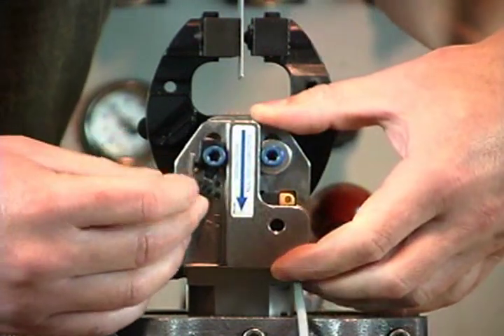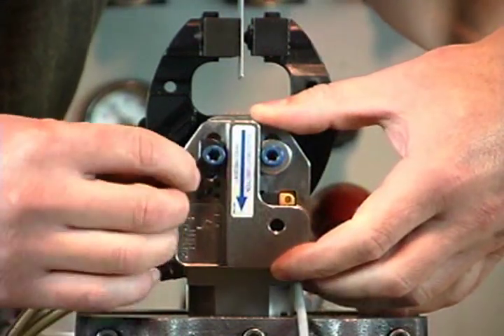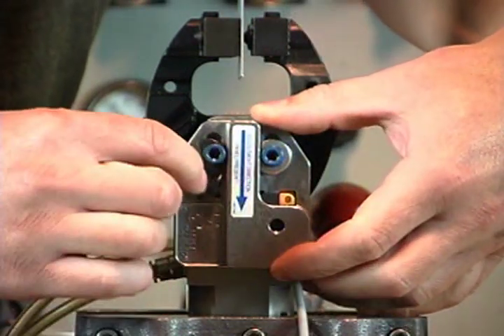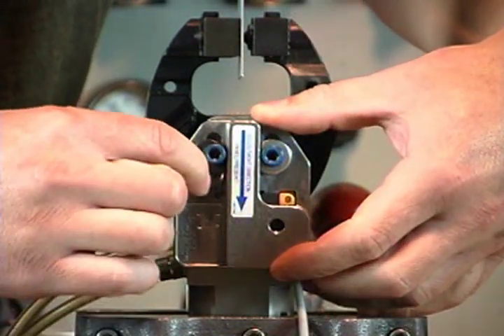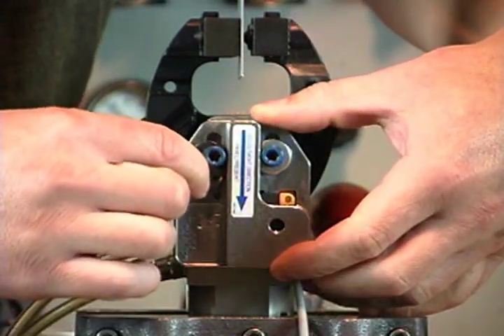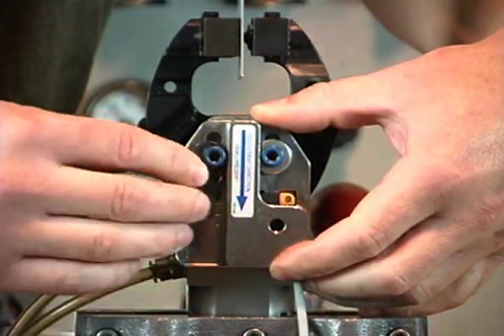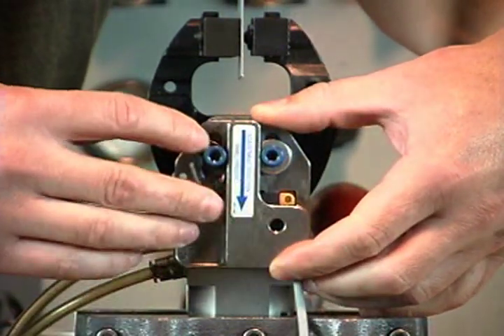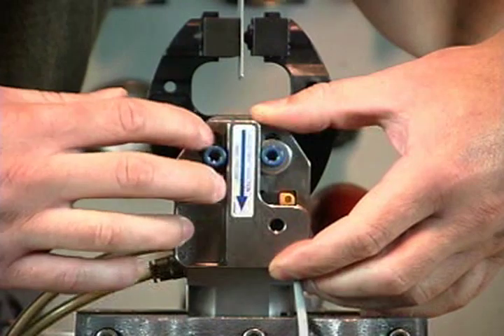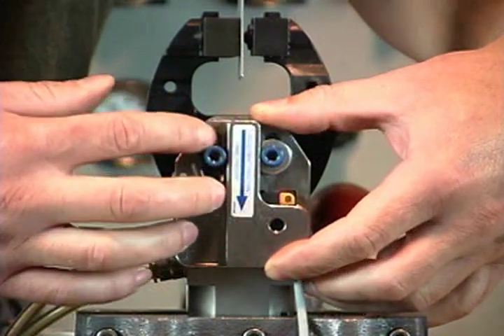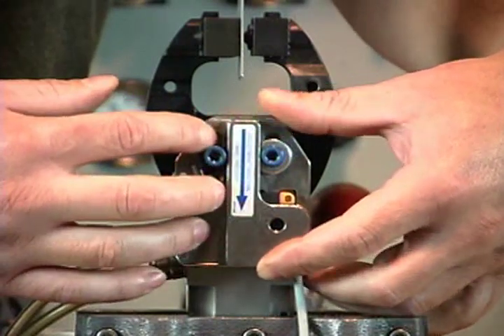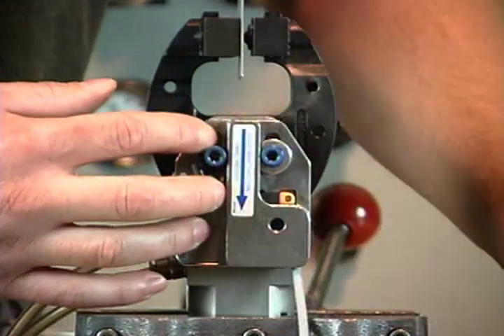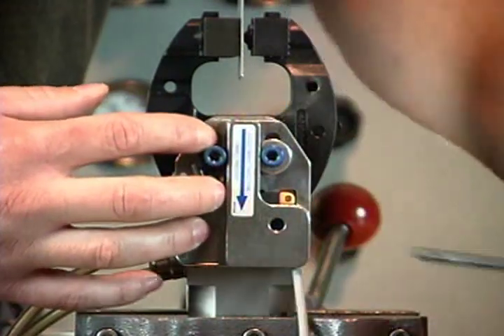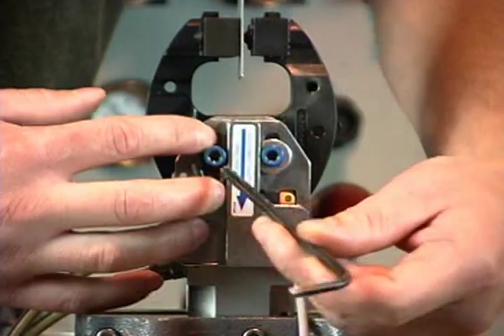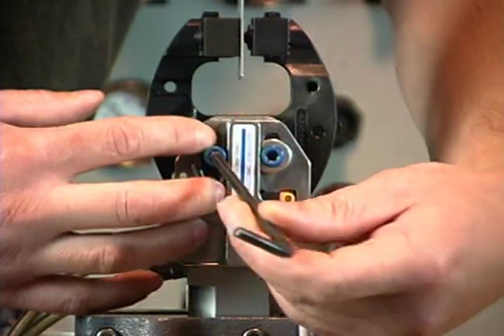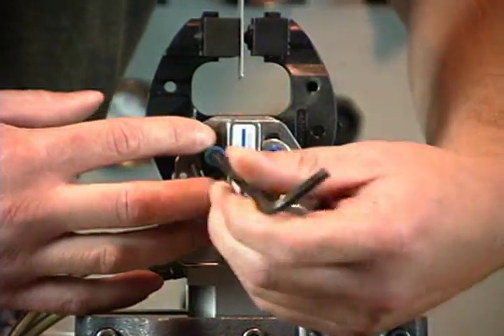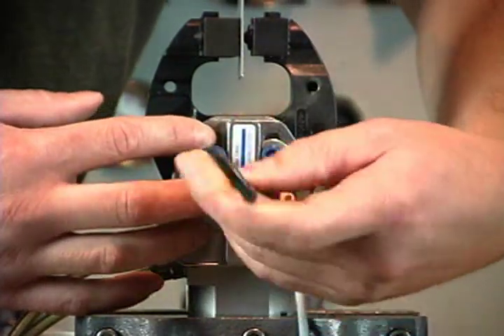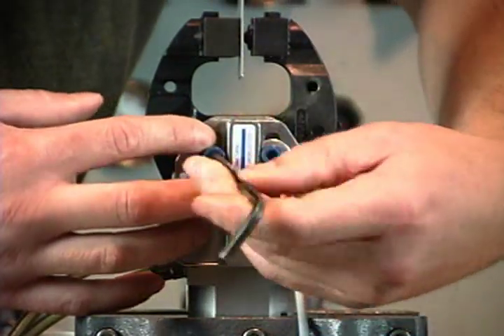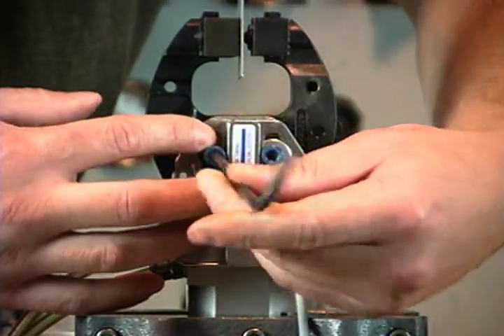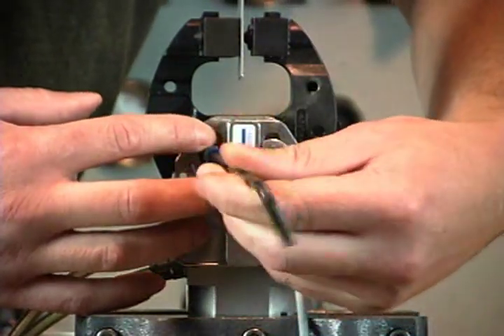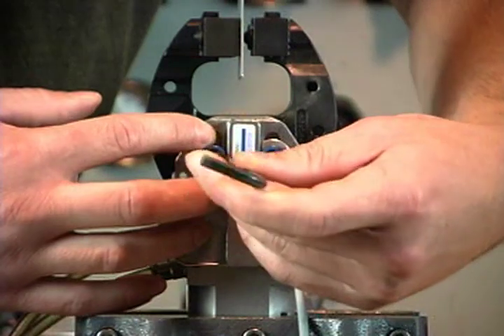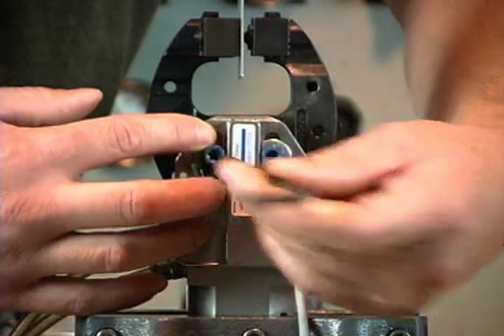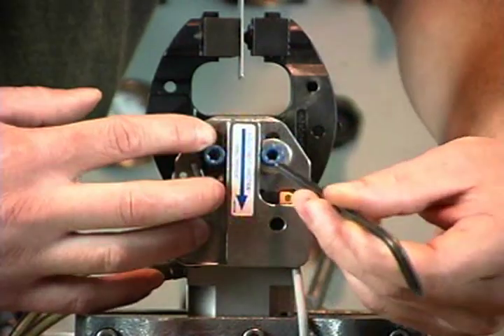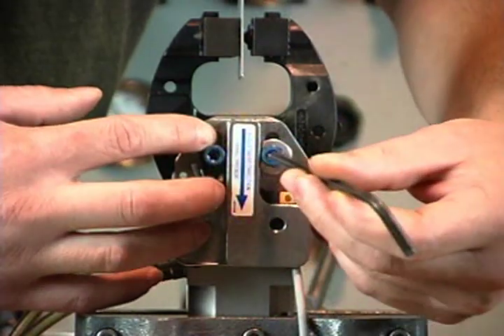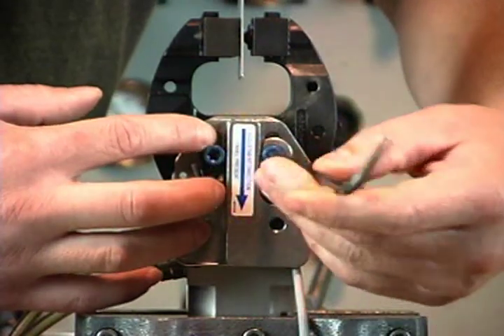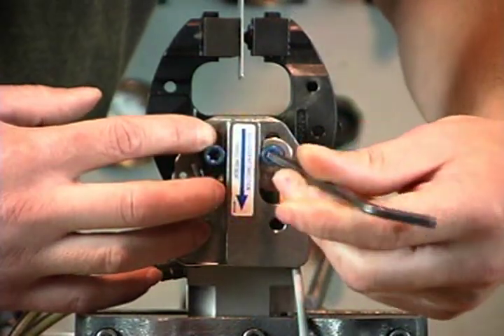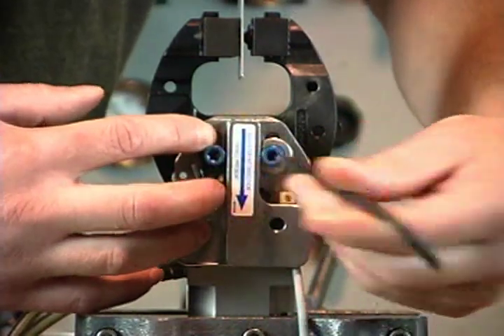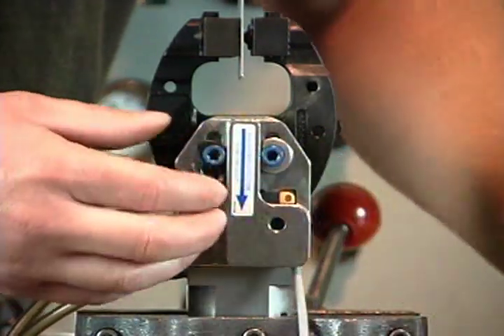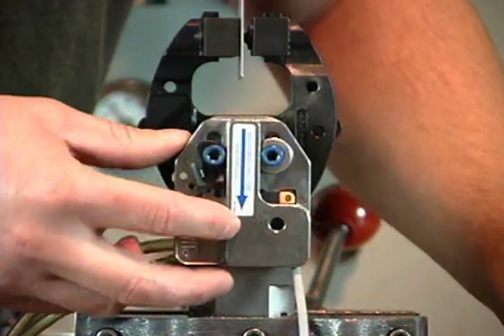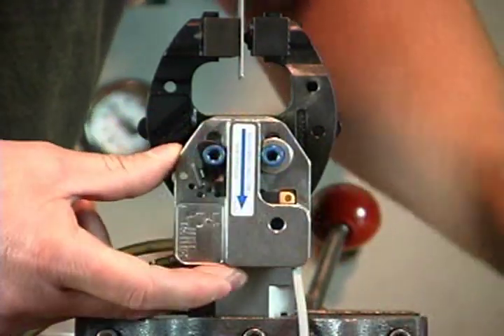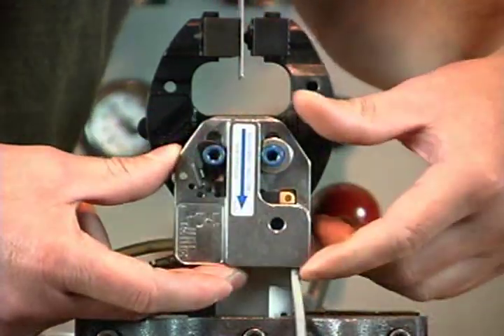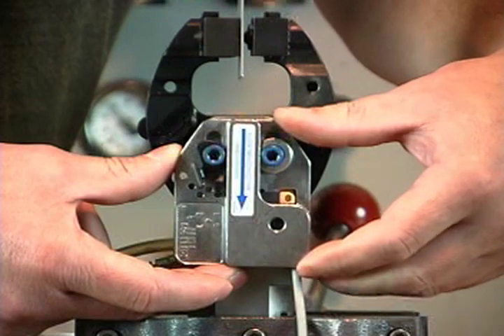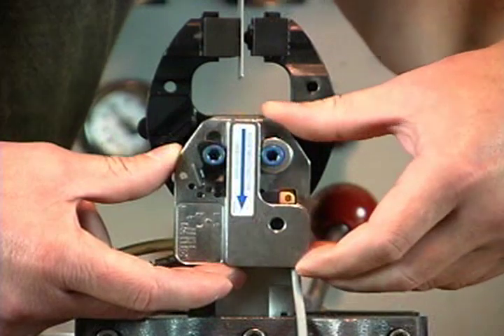Rotate the lever into the hole that matches the present housing location and snug the screw but do not tighten. Snug the flat washer screw but do not tighten. The housing should still slide back and forth.